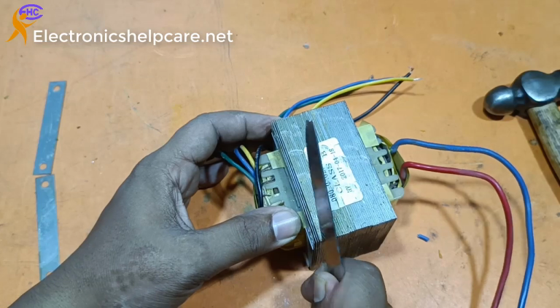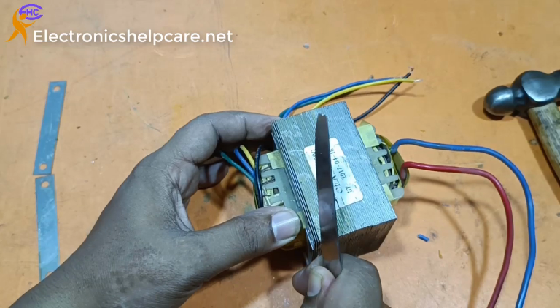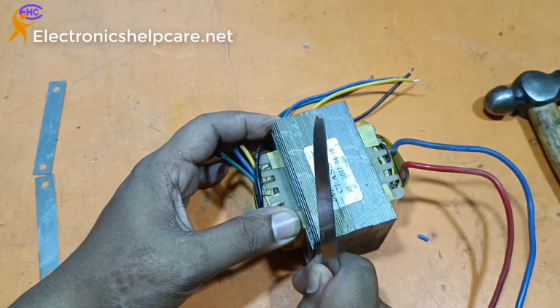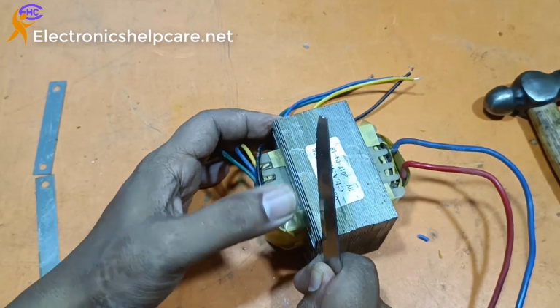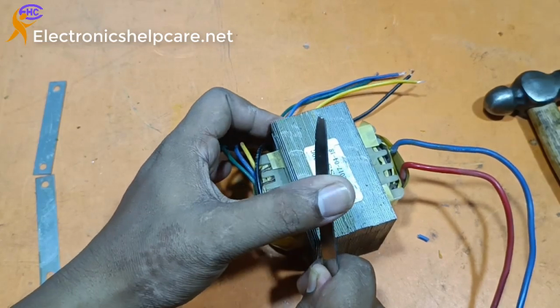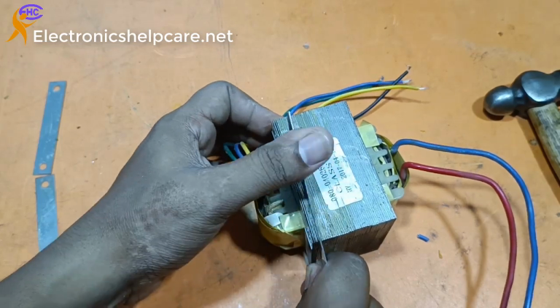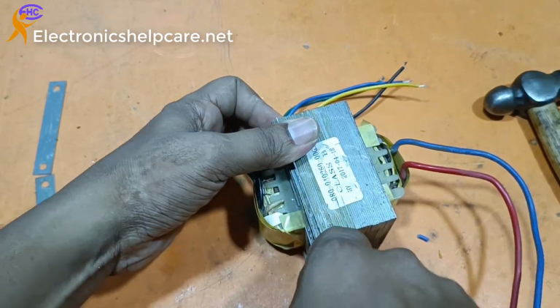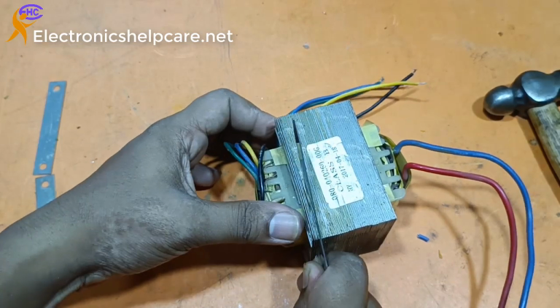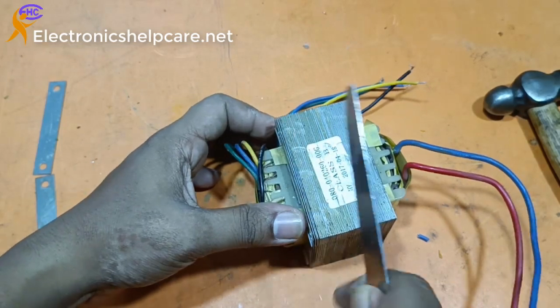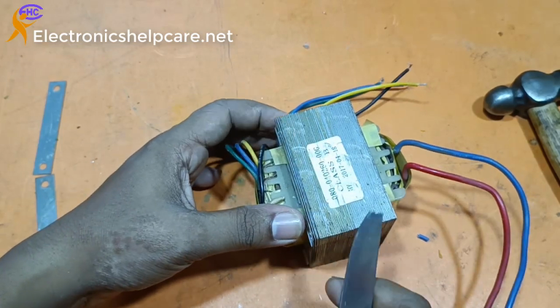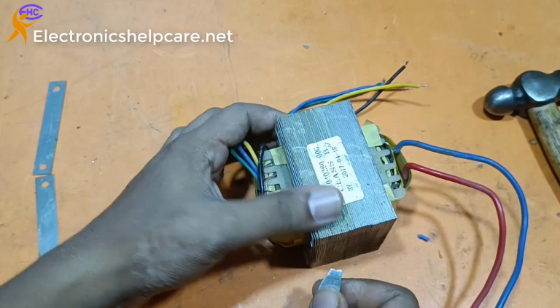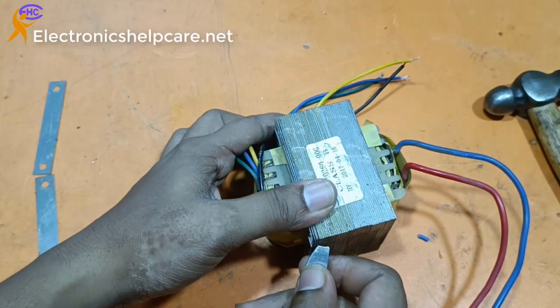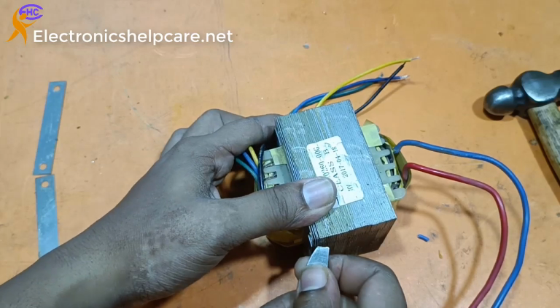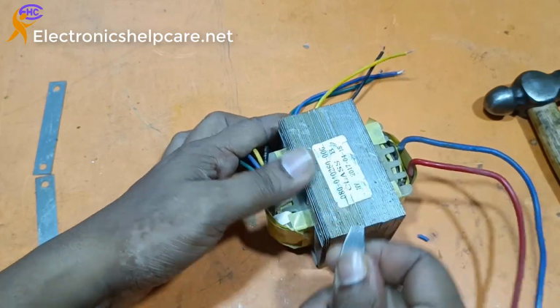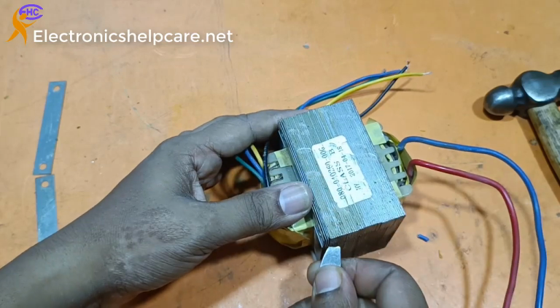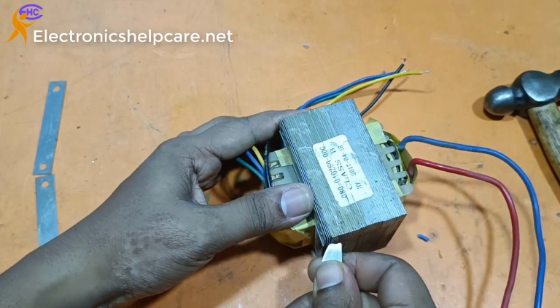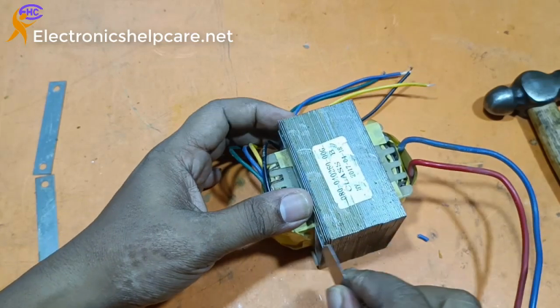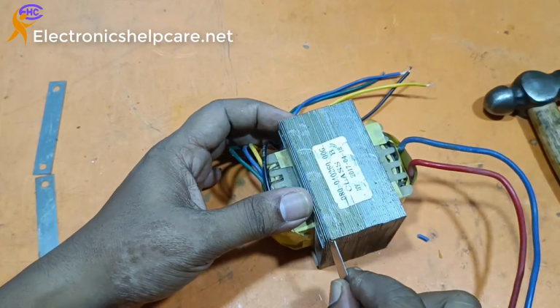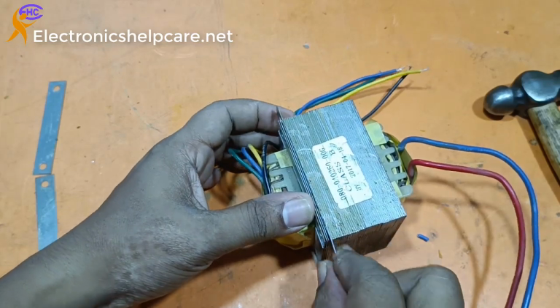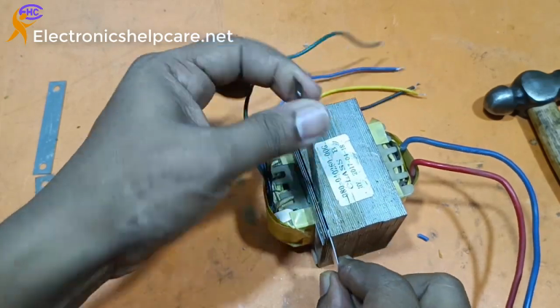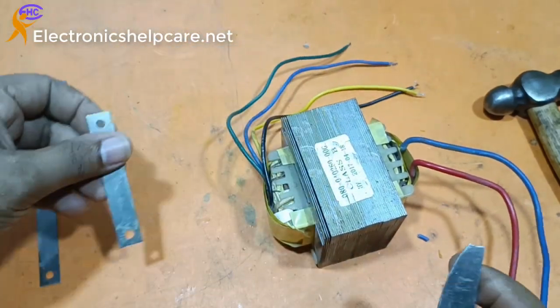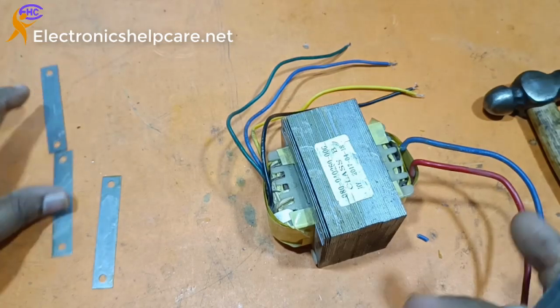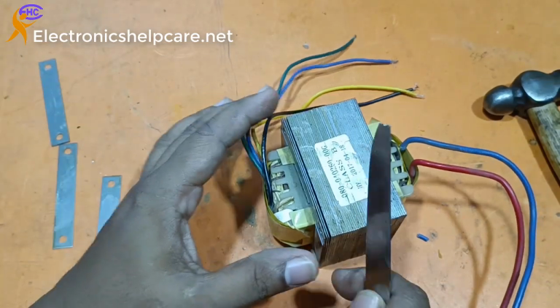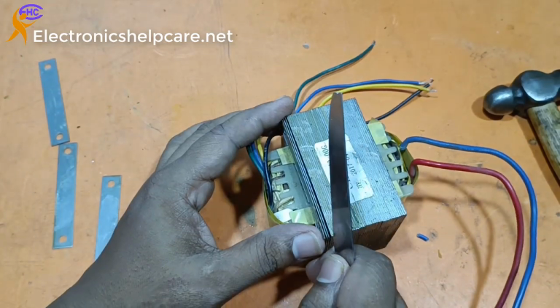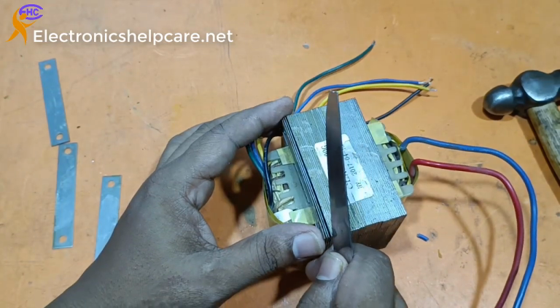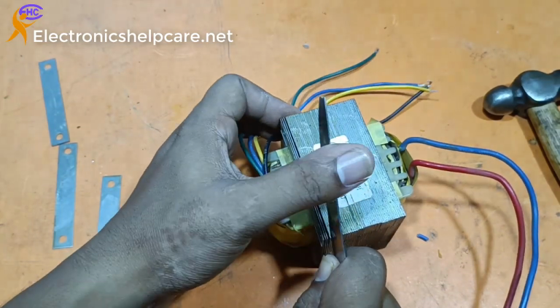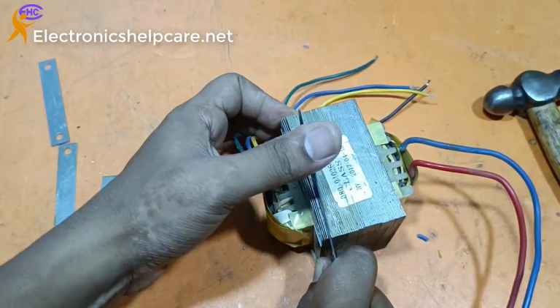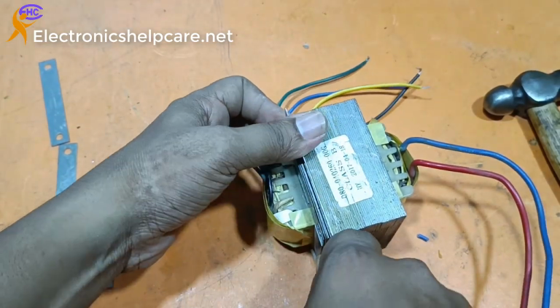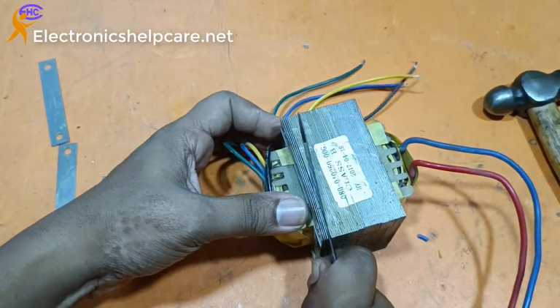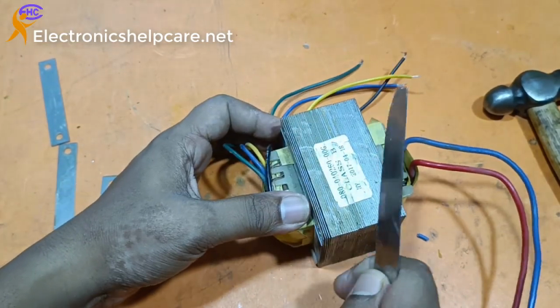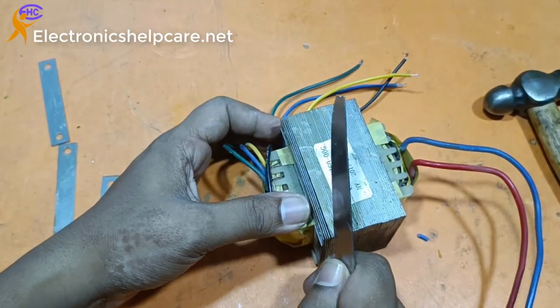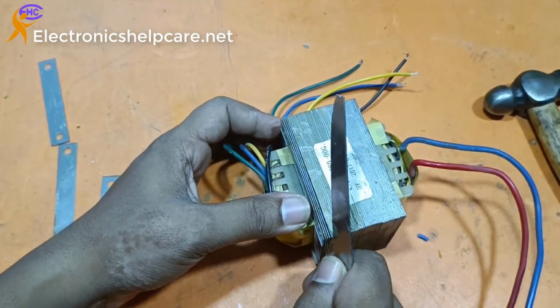We have to use 16 gauge wire for the primary 12-0-12, and the secondary should be 20 gauge wire.